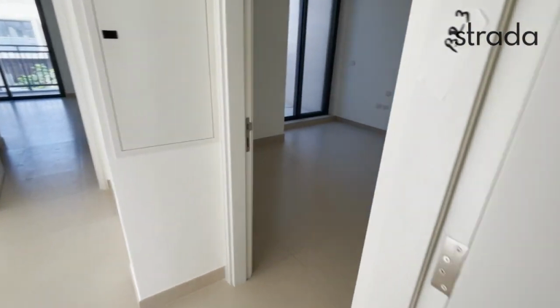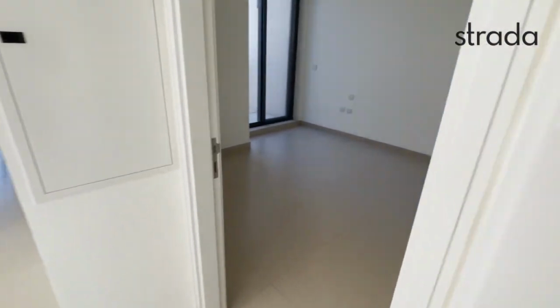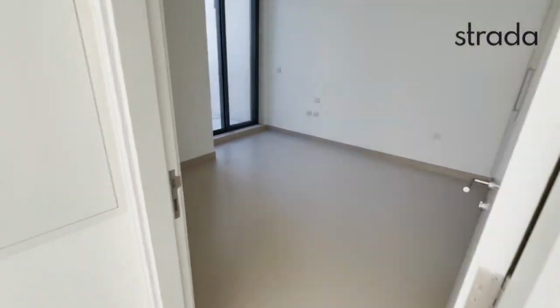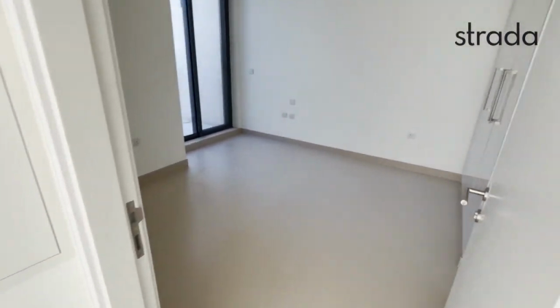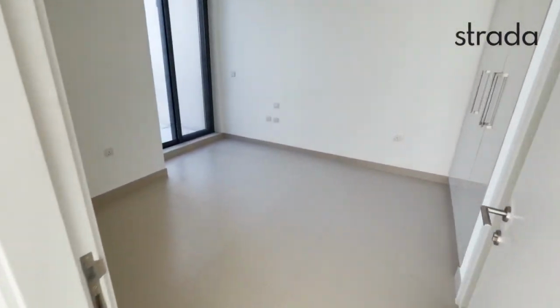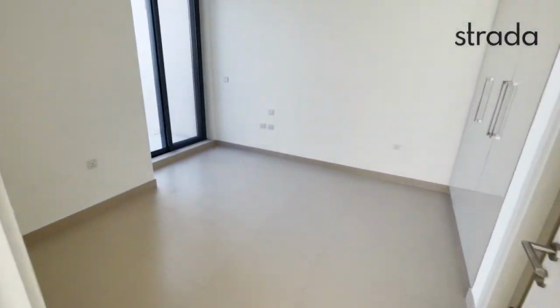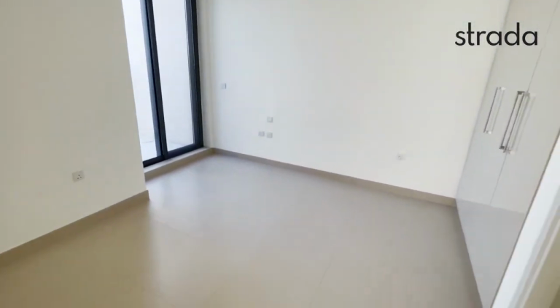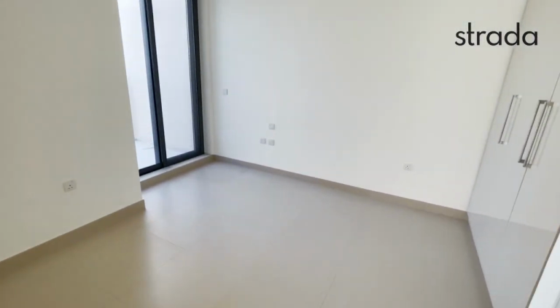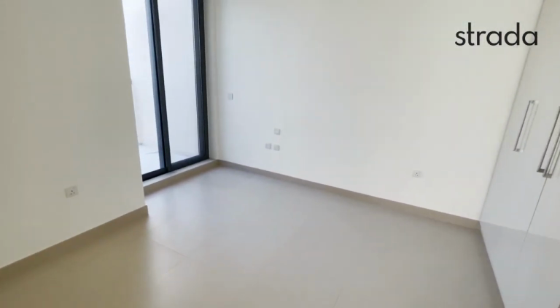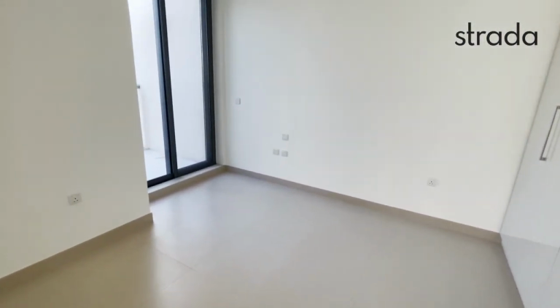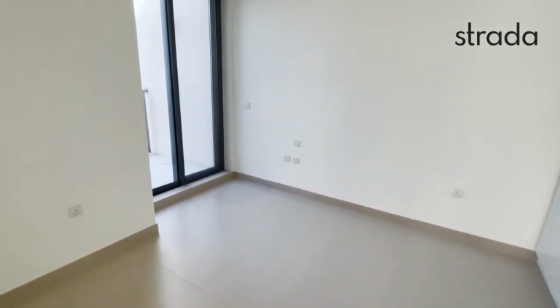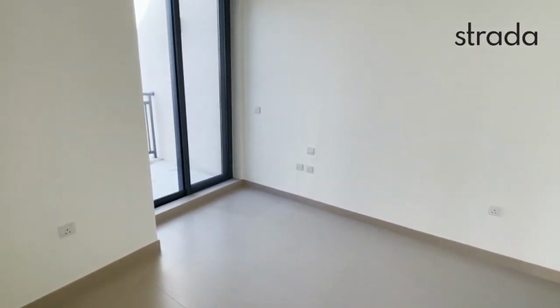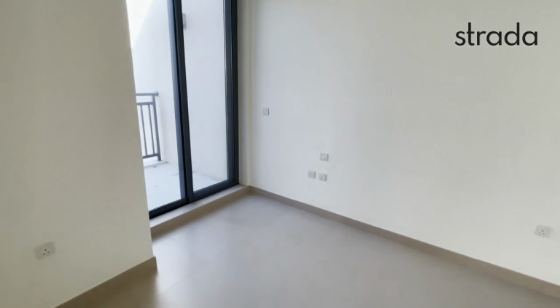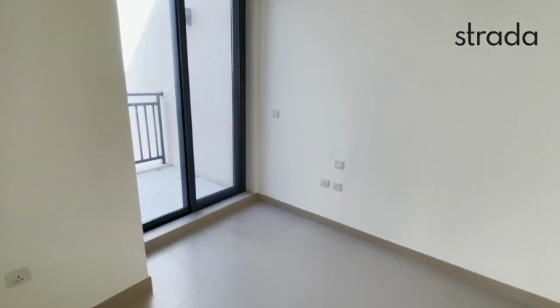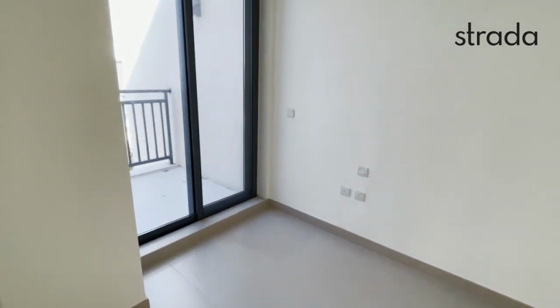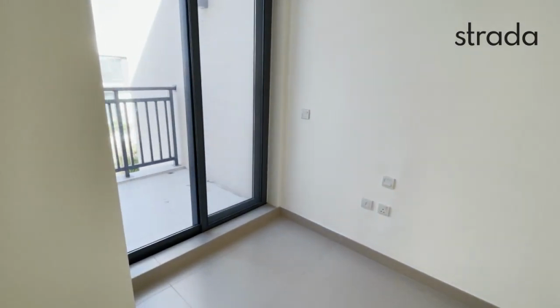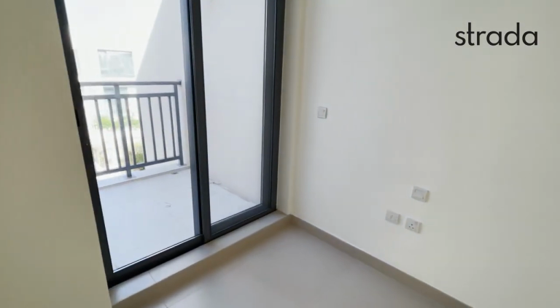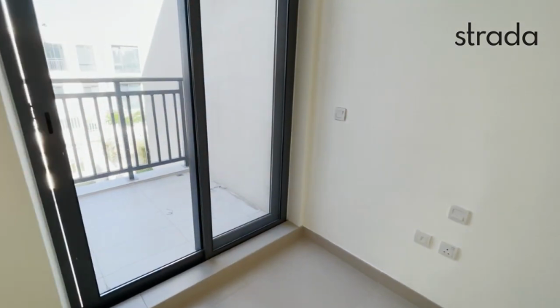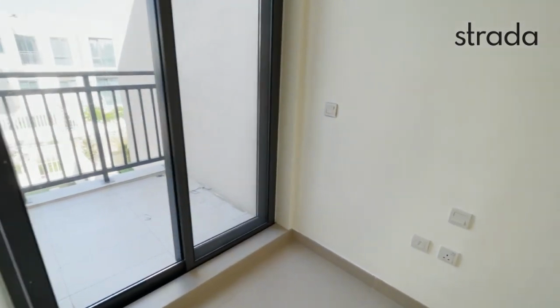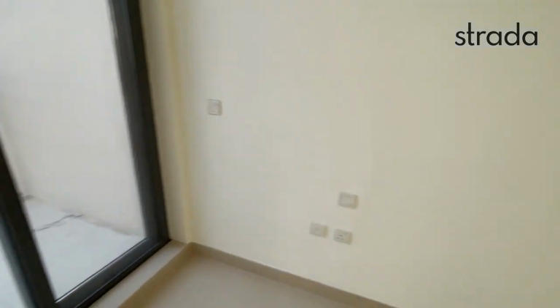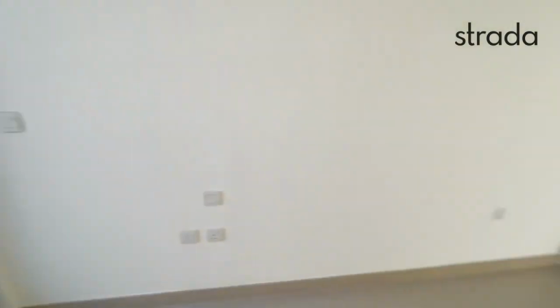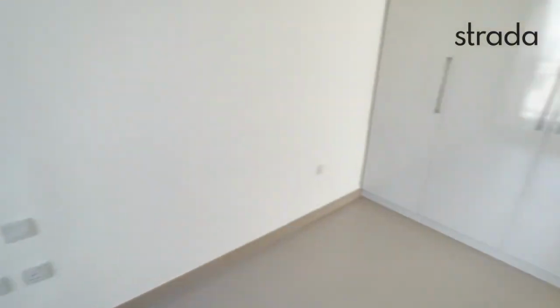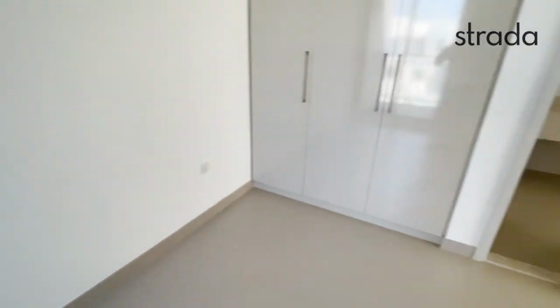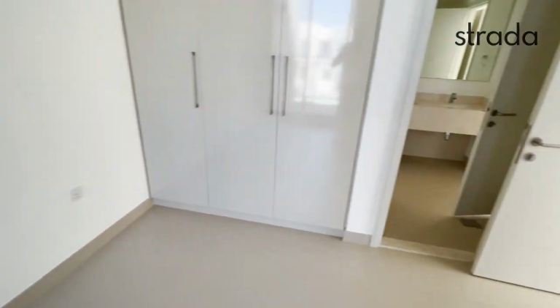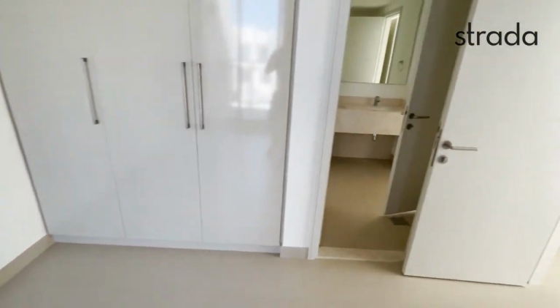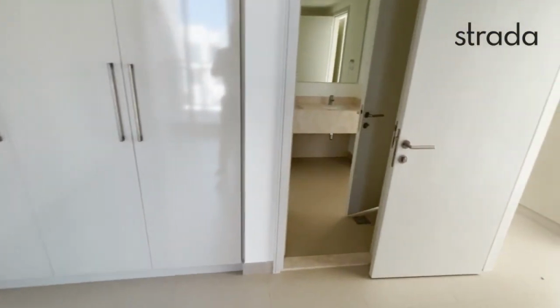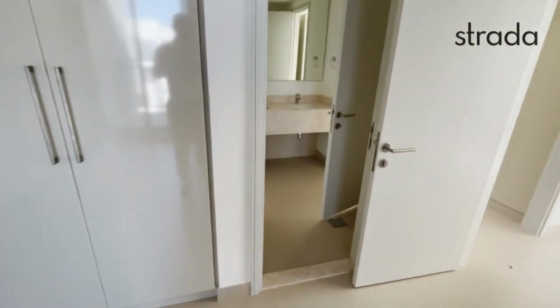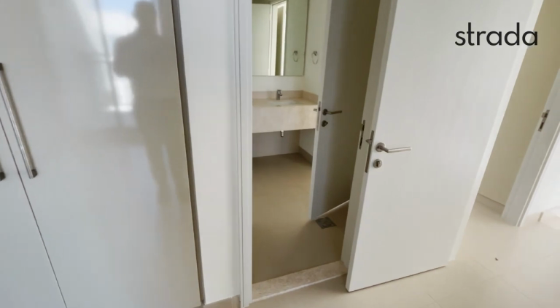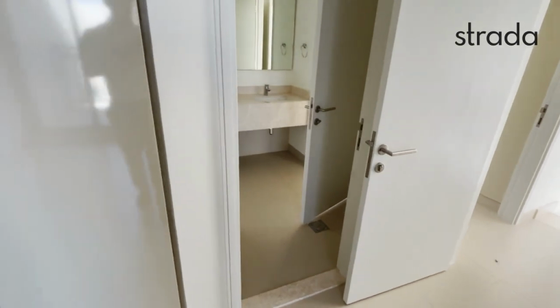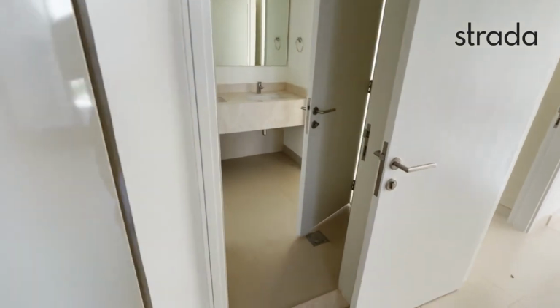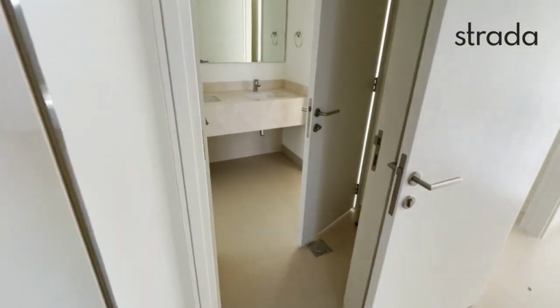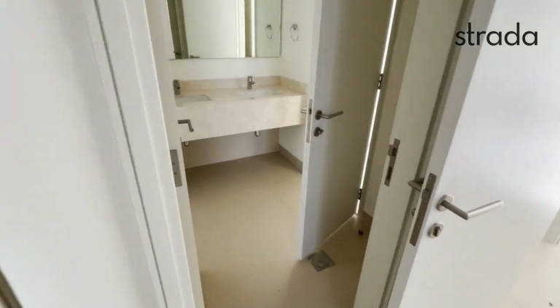Bedroom 2, again with built-in wardrobes and a small balcony attached, with access to the Jack and Jill style bathroom.